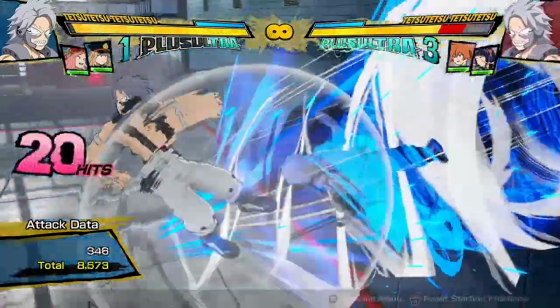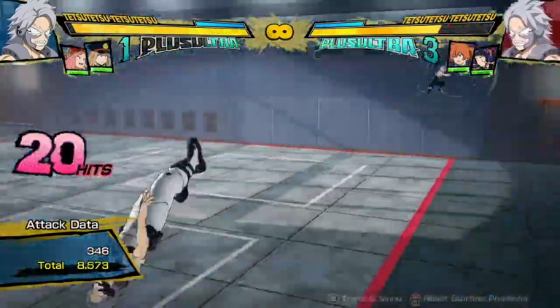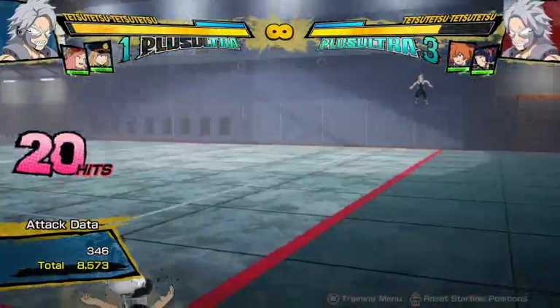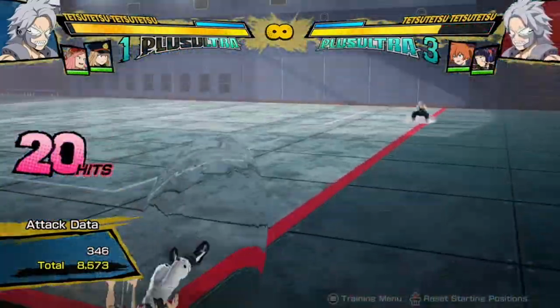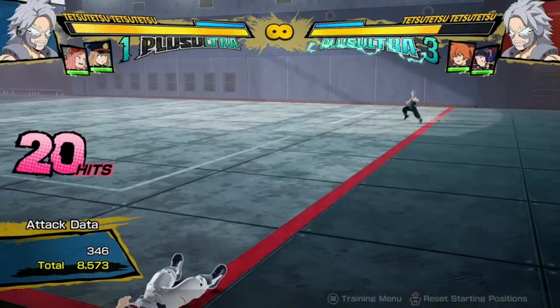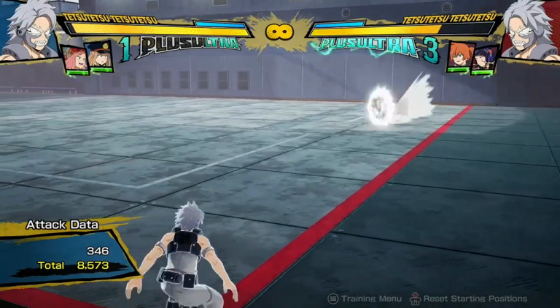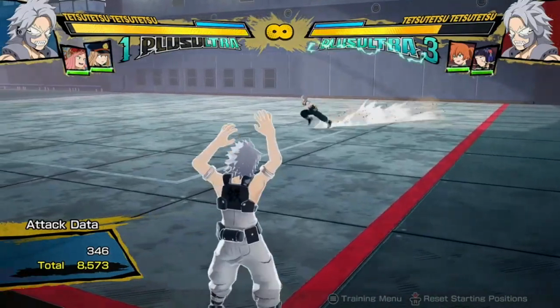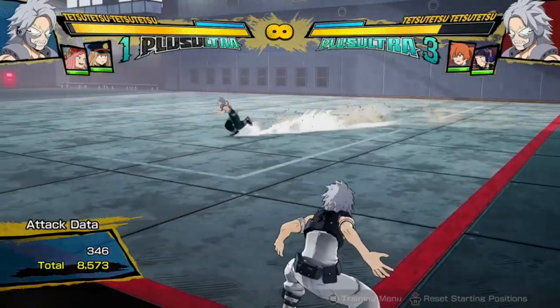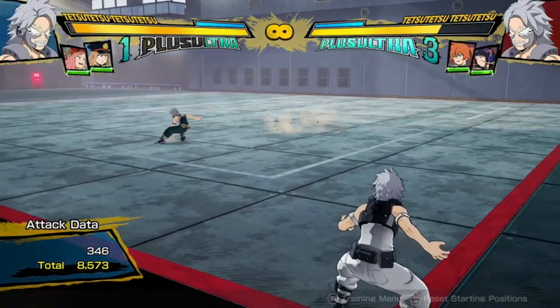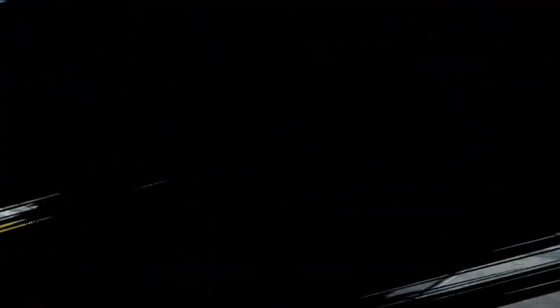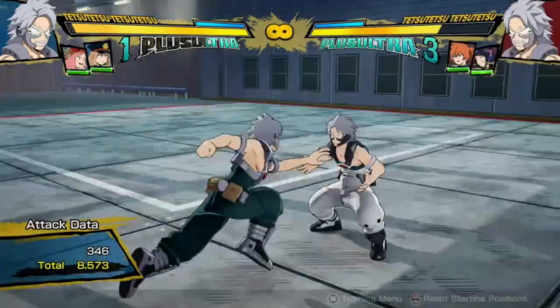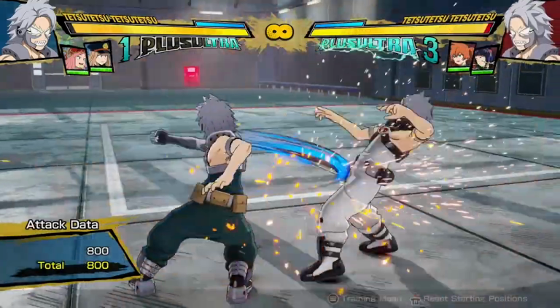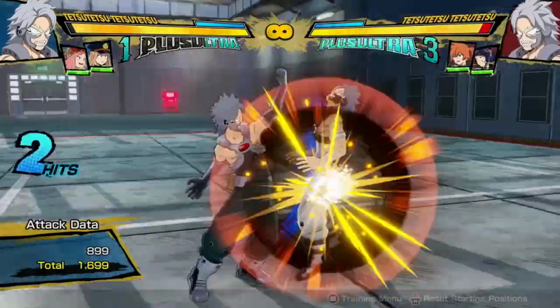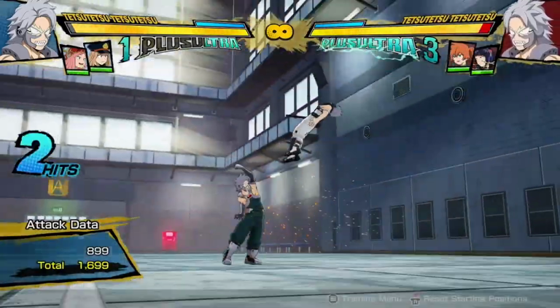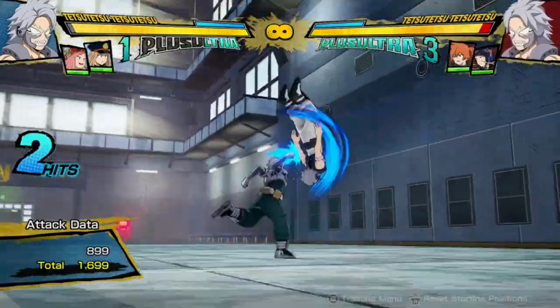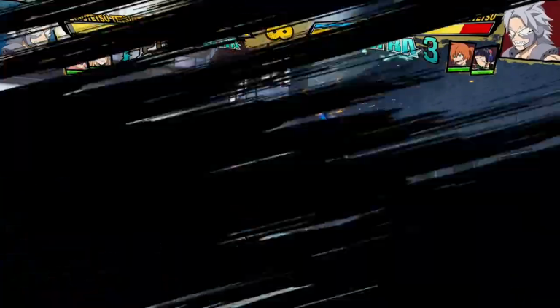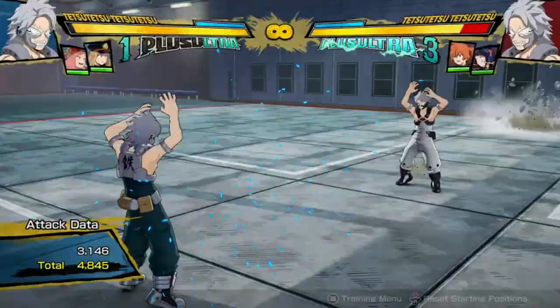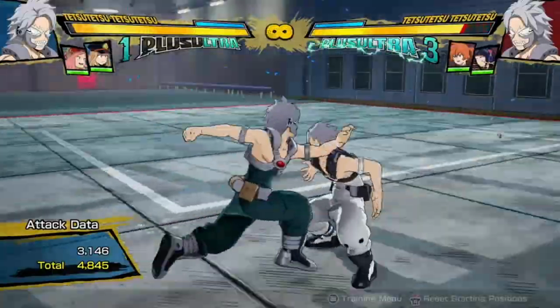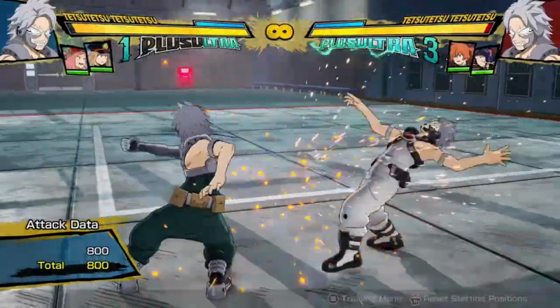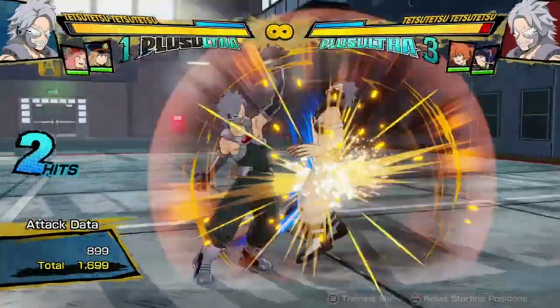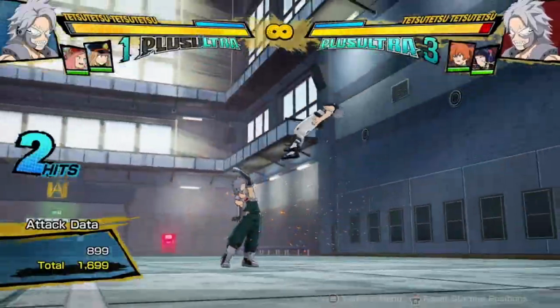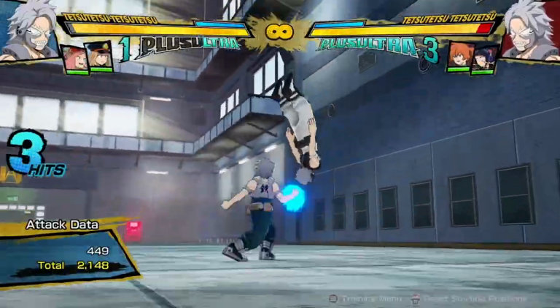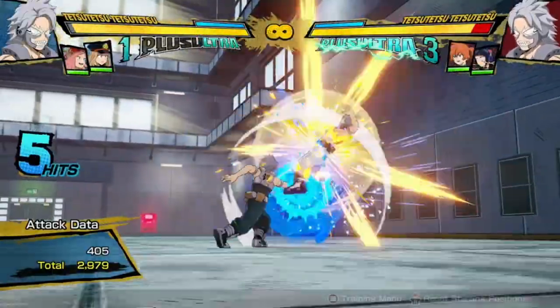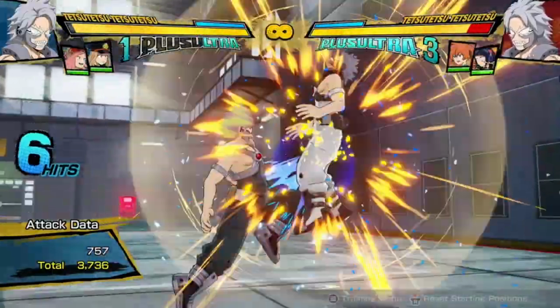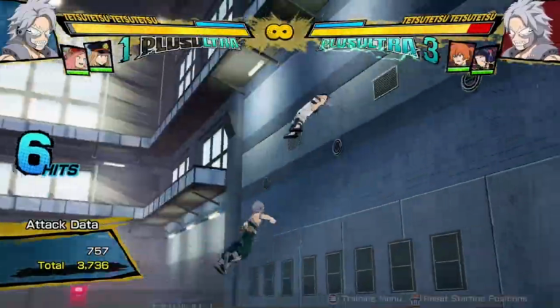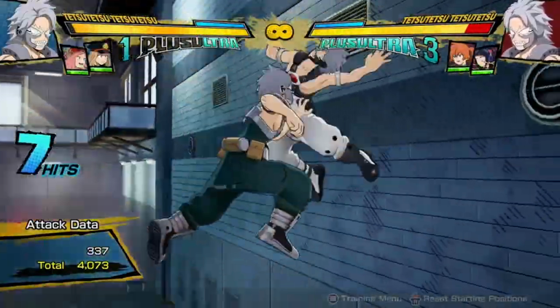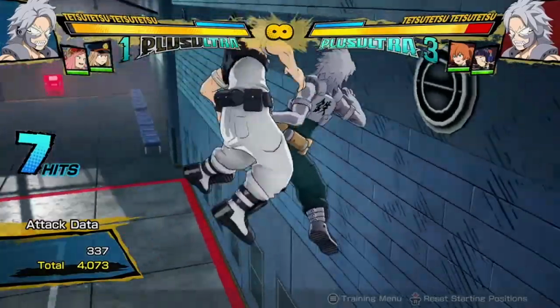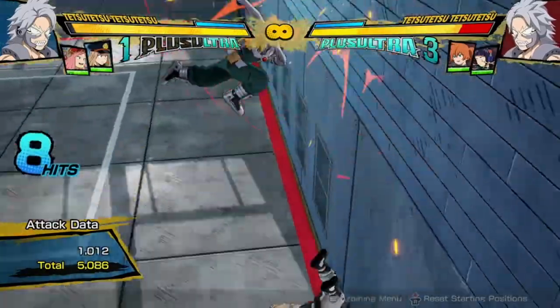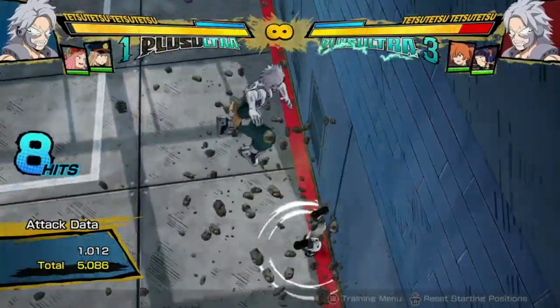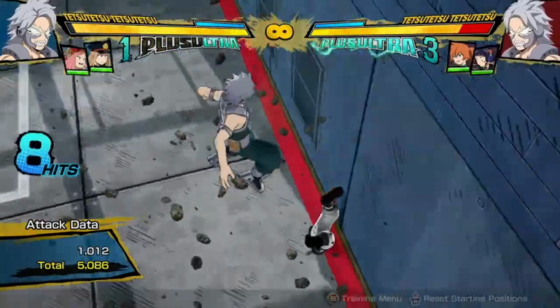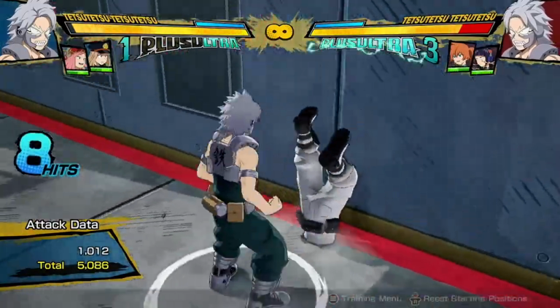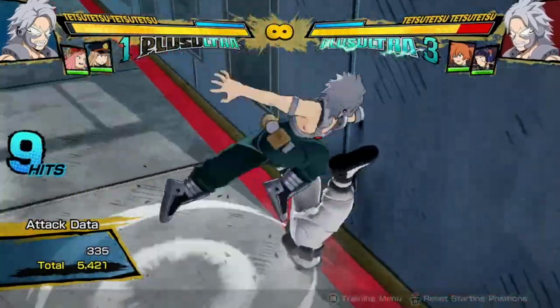I'm assuming you know all of his buttons, so I'm not going to talk about what they are. That gets about 8,500 damage. You can also make it slightly different if you do a delayed tilt Quirk 1, and that adds a little bit of extra damage because of all the hits — you leave out the red attack though or else it'll meteor blow early.